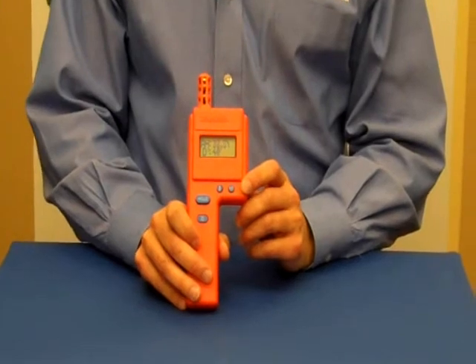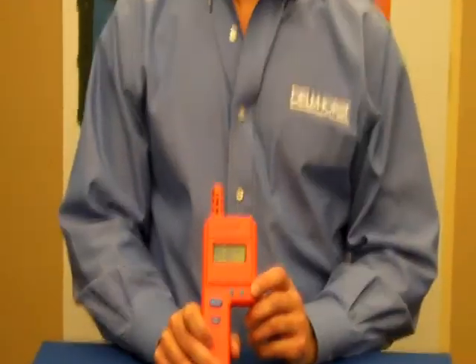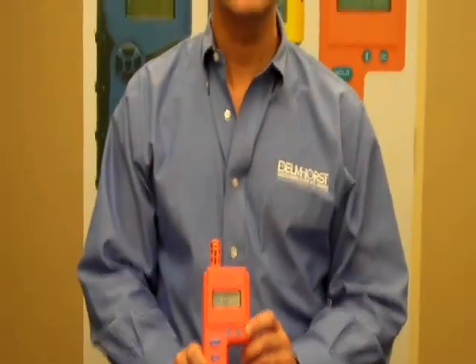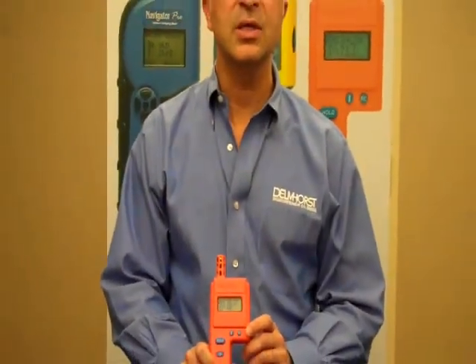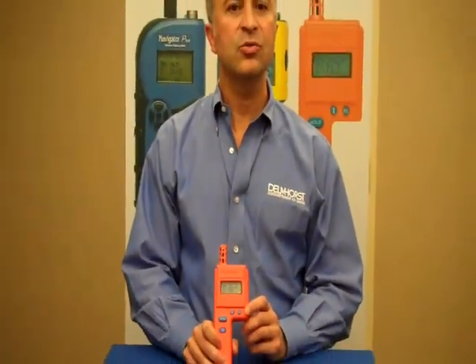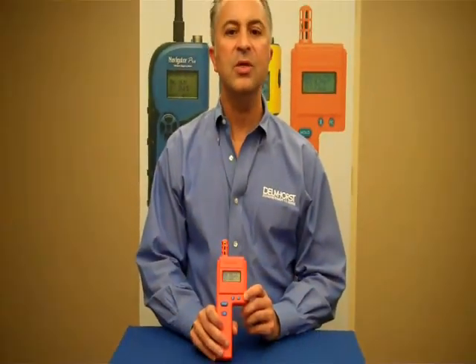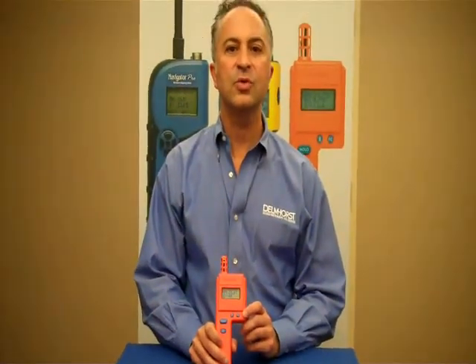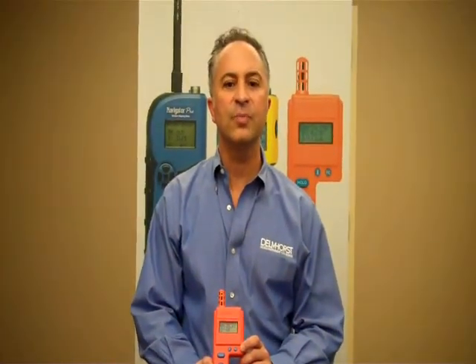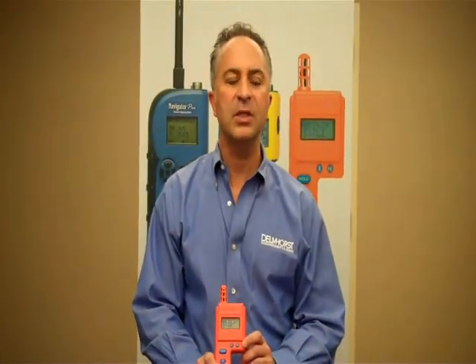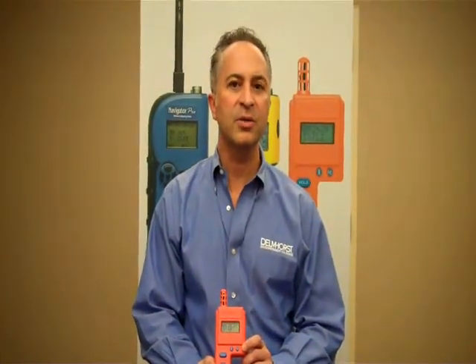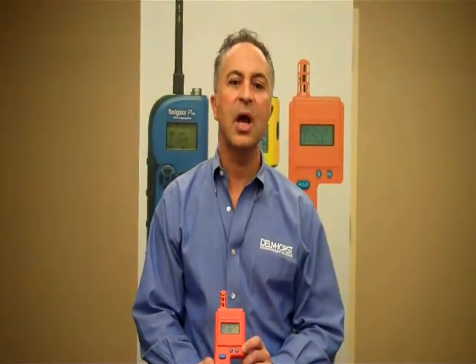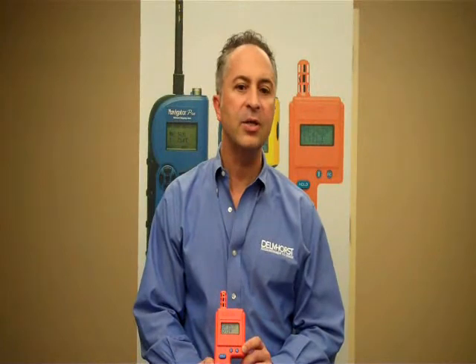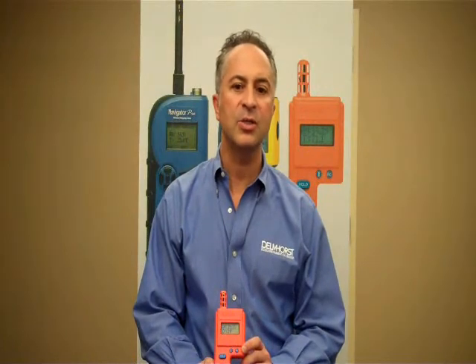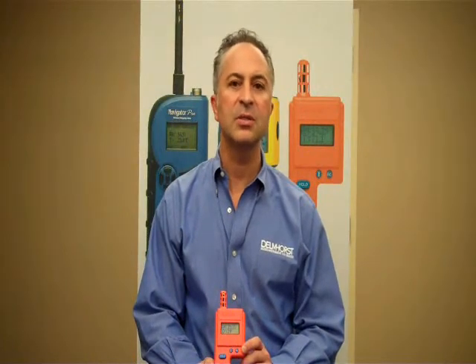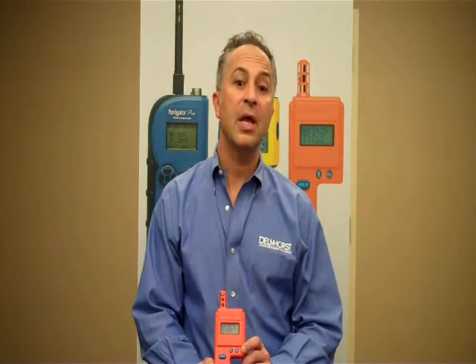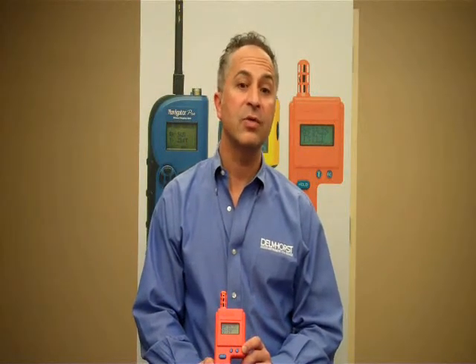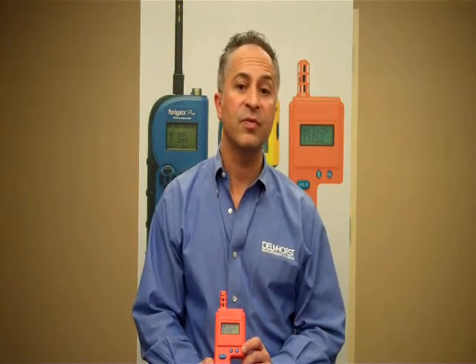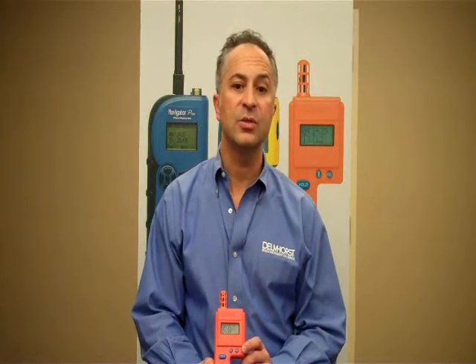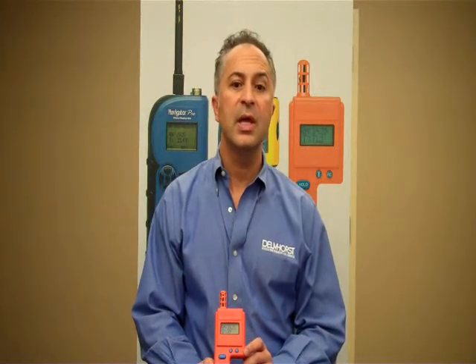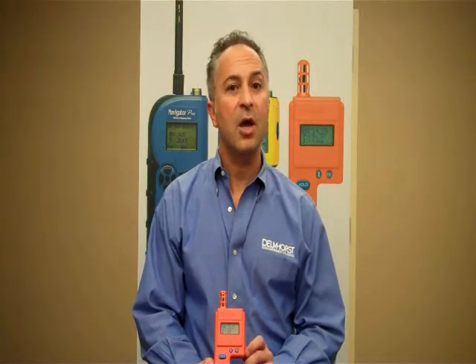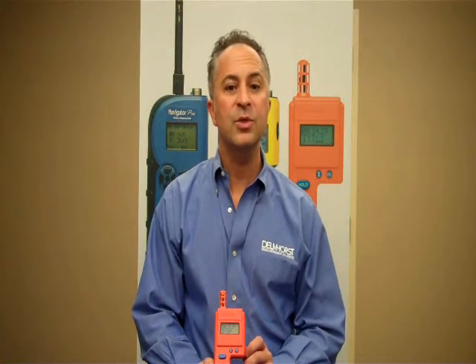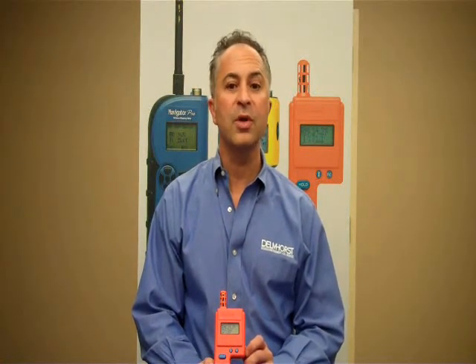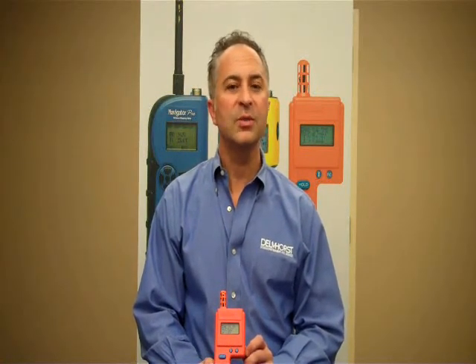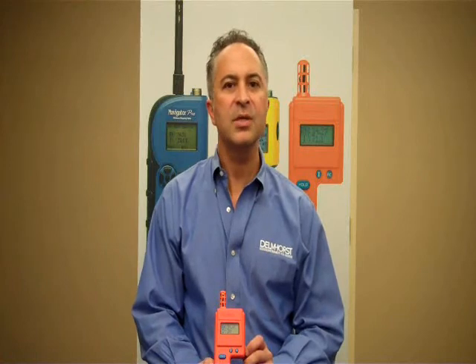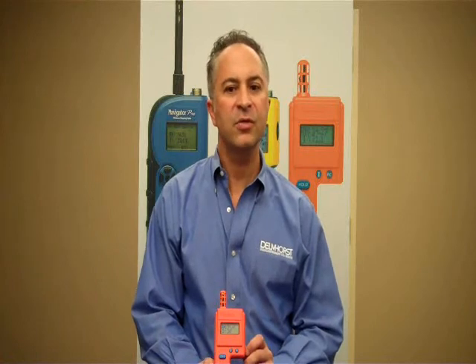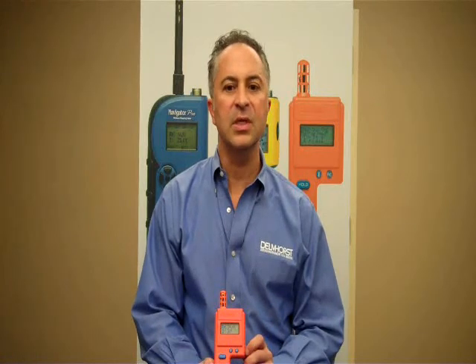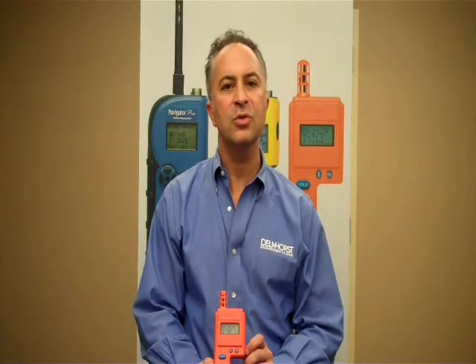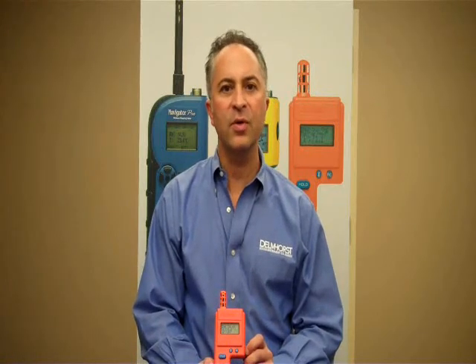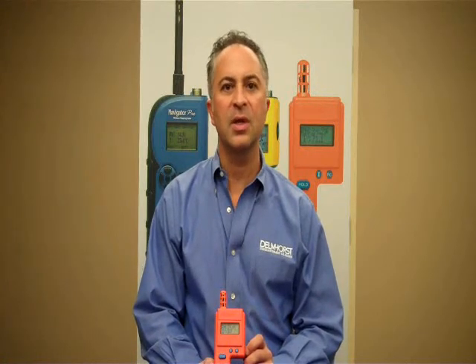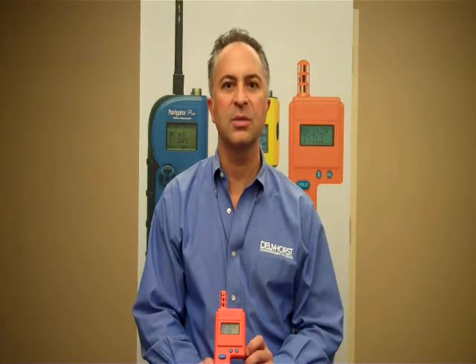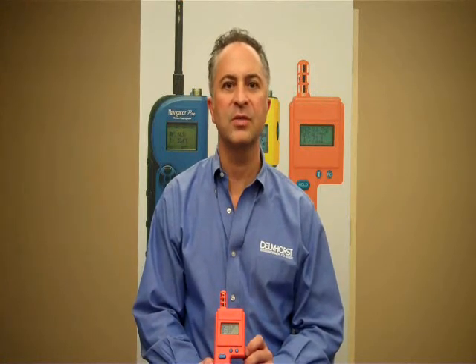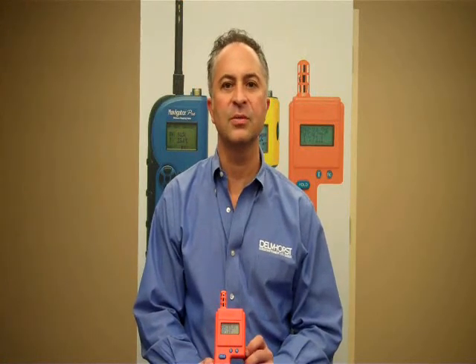The HT3000 is an extremely useful tool for building inspectors, IAQ specialists, and restoration professionals, and comes with the support of an experienced service team solely focused on customer satisfaction.